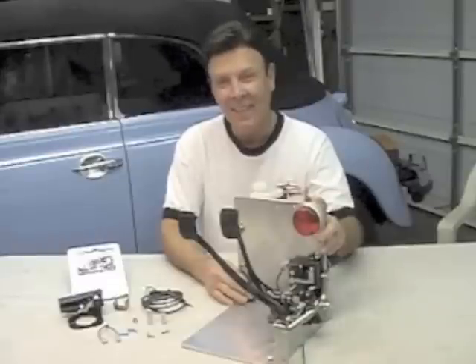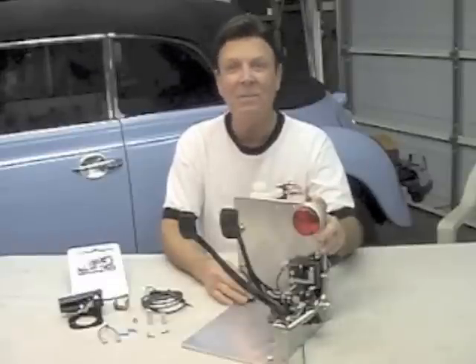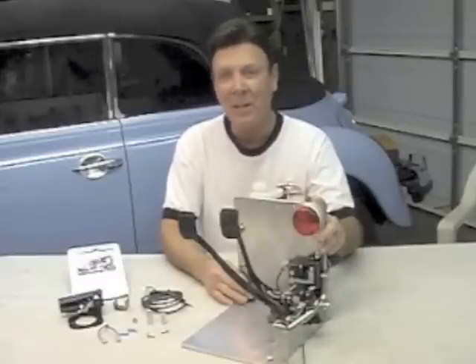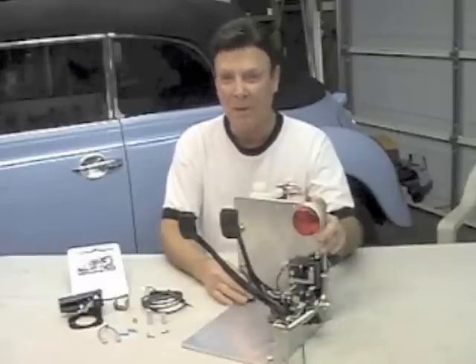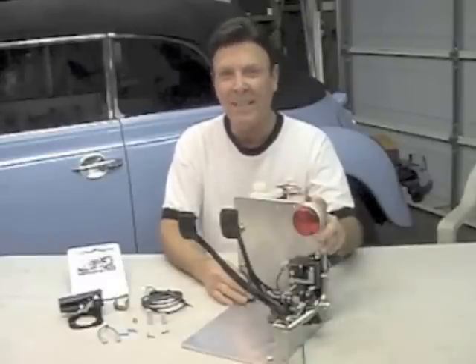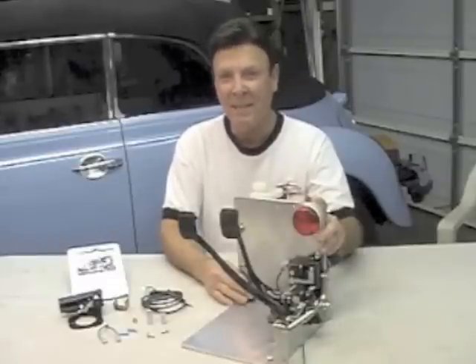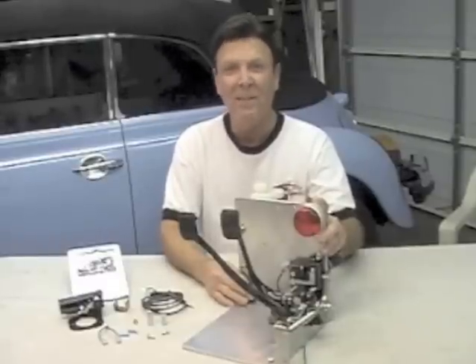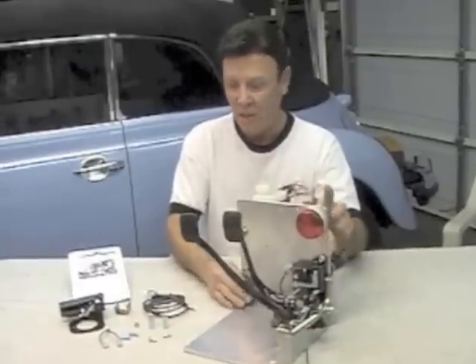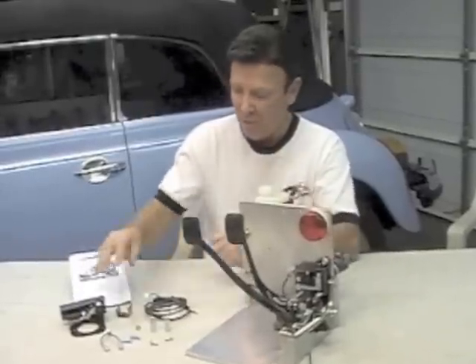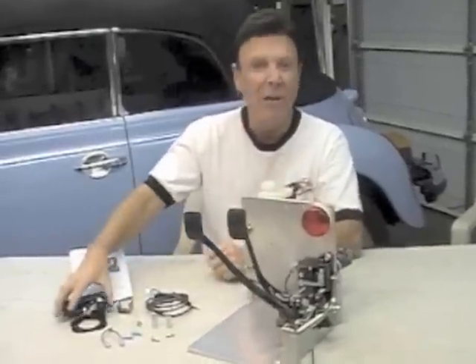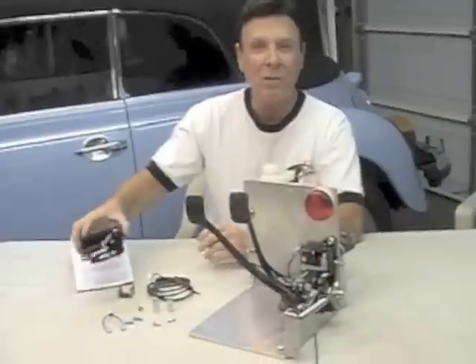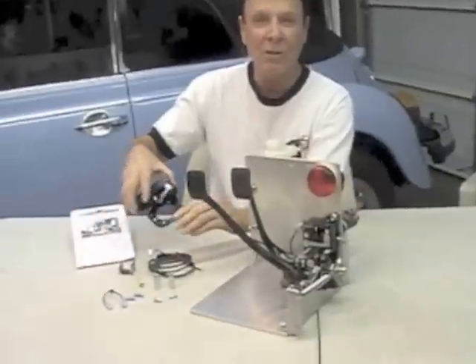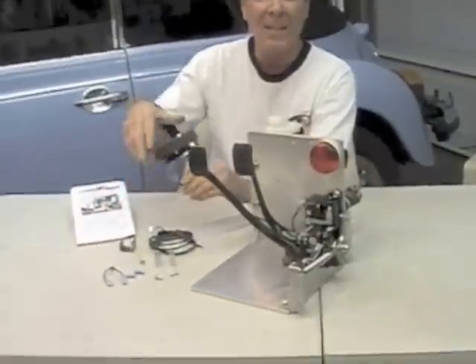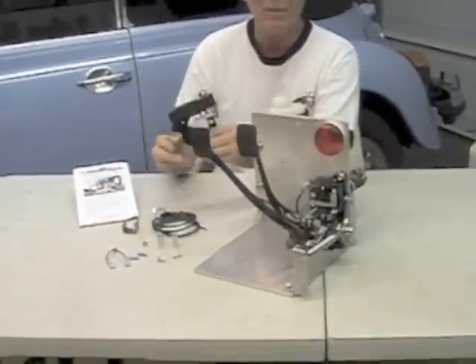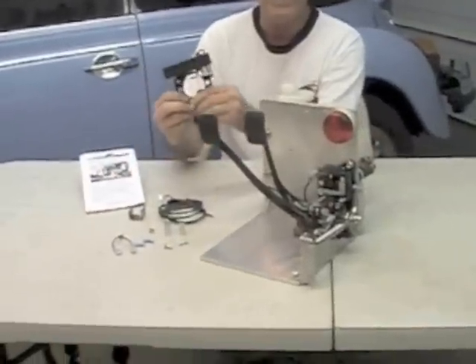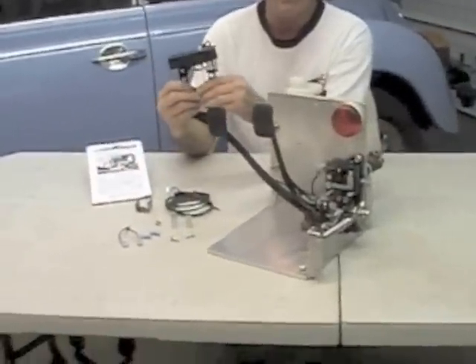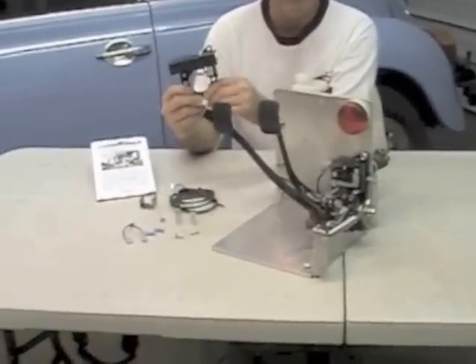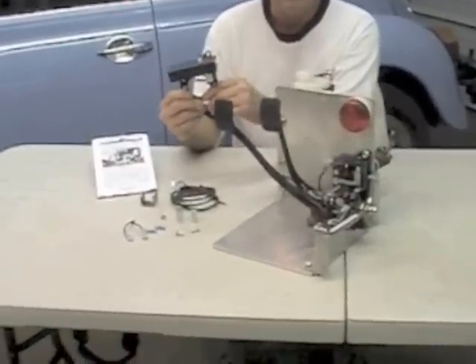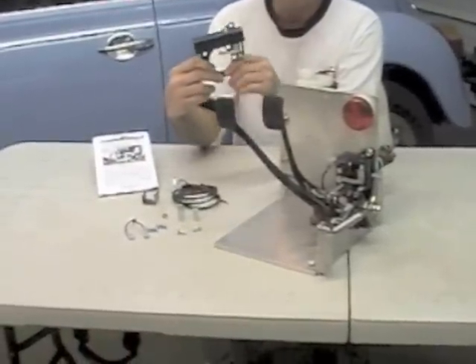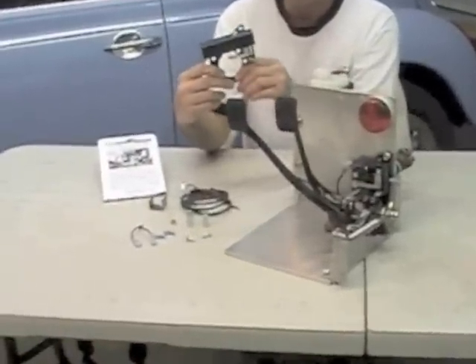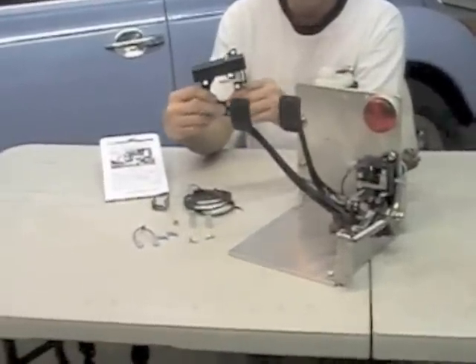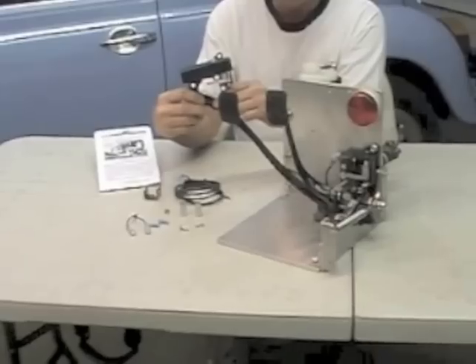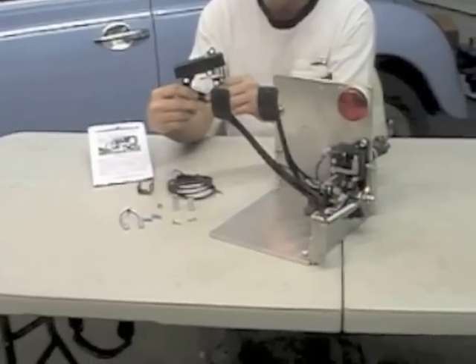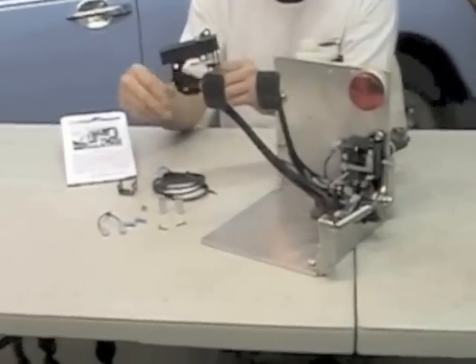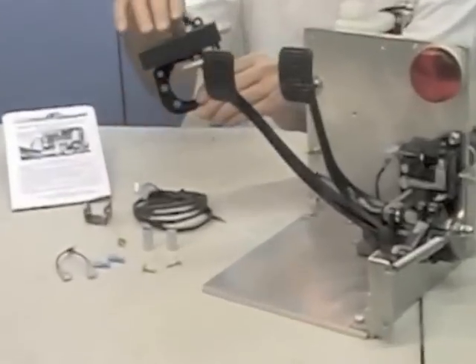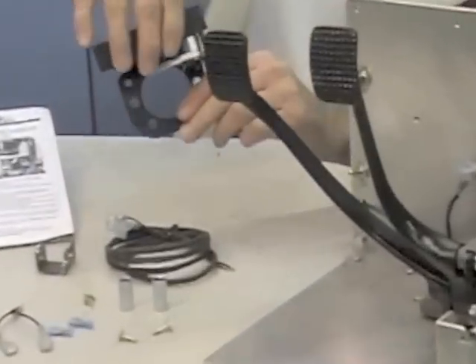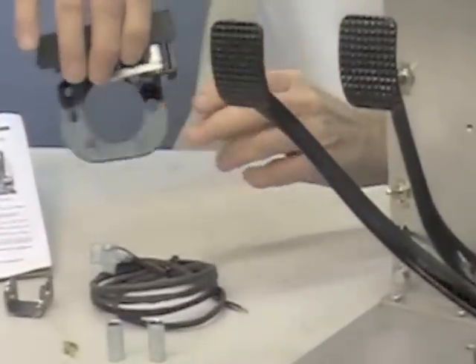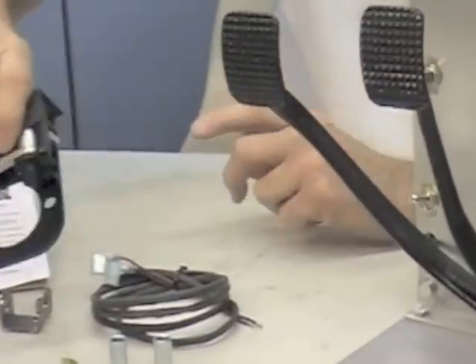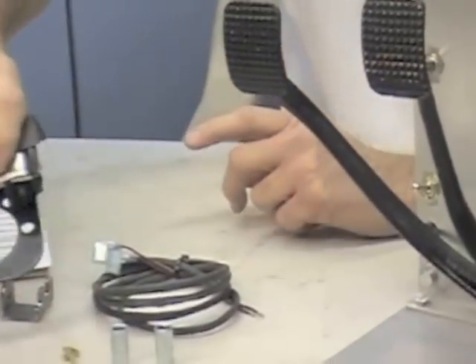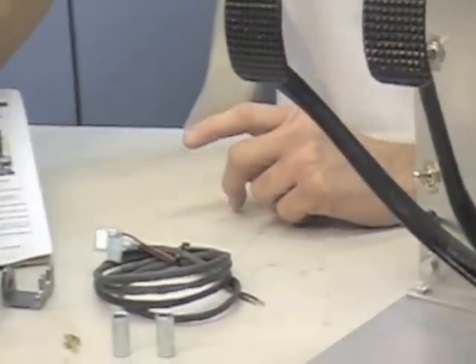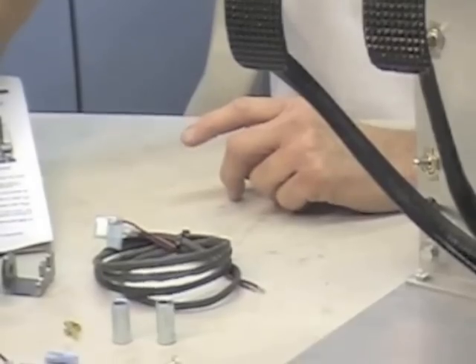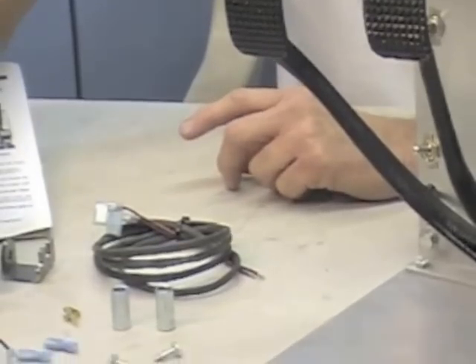Hi, I'm Don at Unique Parts dot com. In this video I'm going to show you how to install the smart electric brake light switch assembly, and it's going to be installed on a 62 bug. Now I'm going to show you the kit and what comes in that kit before we get to that installation.